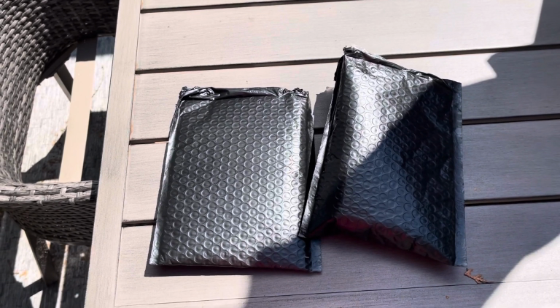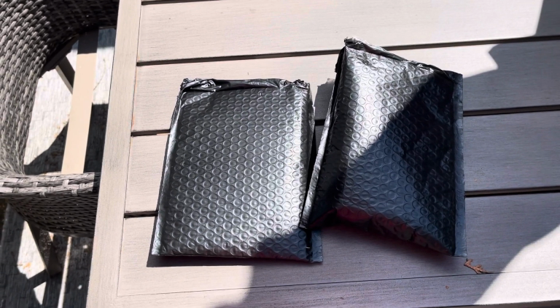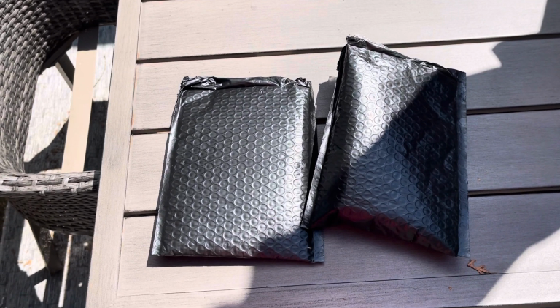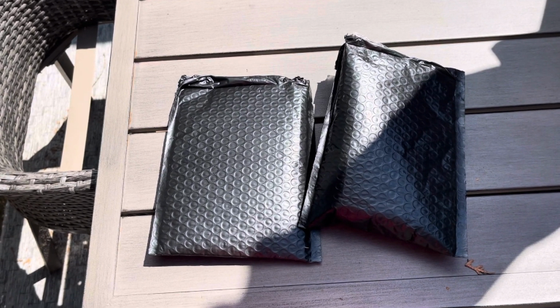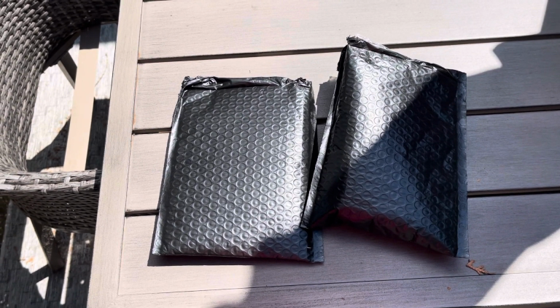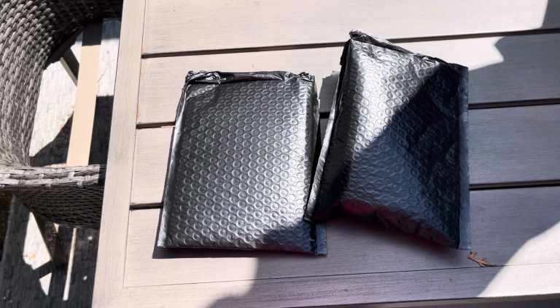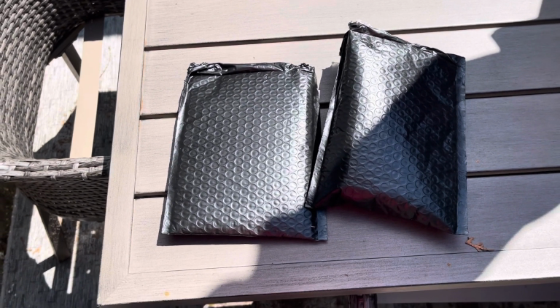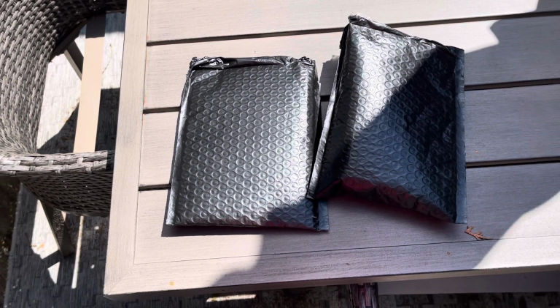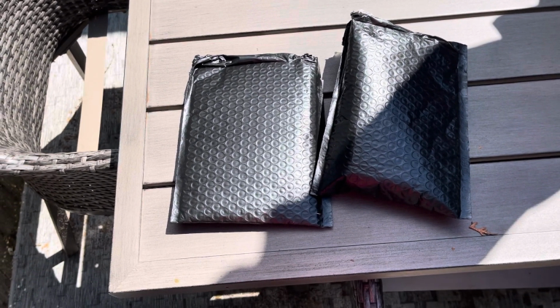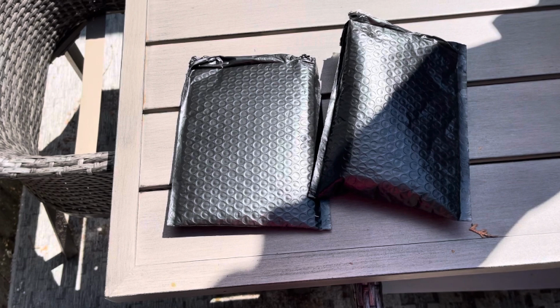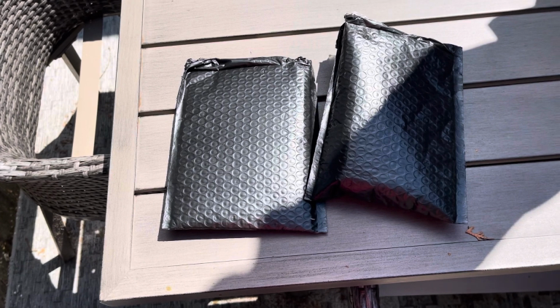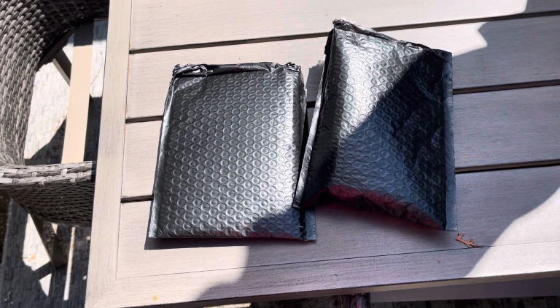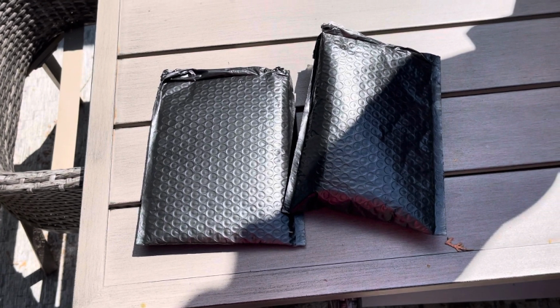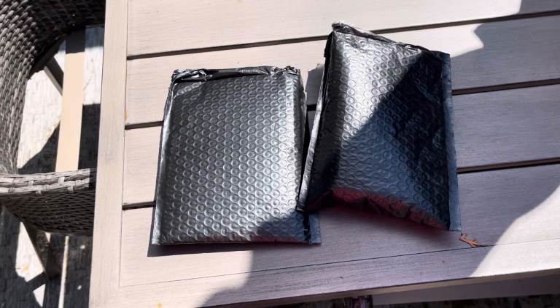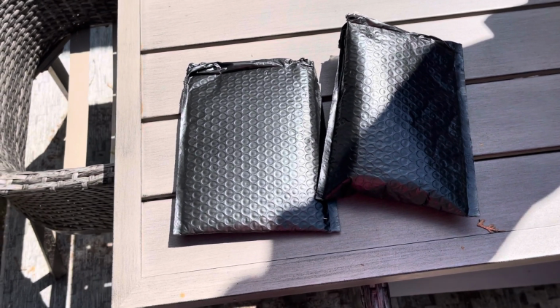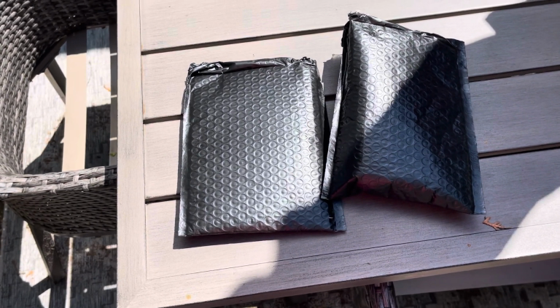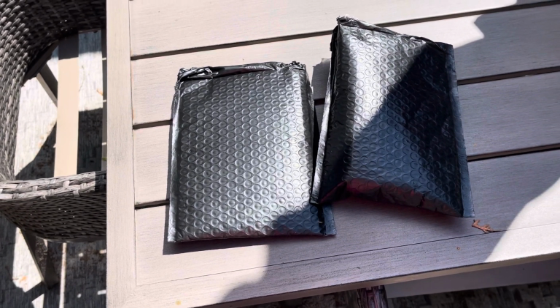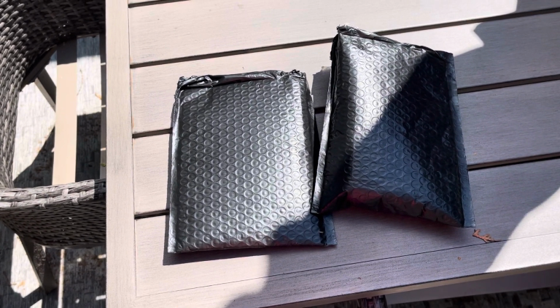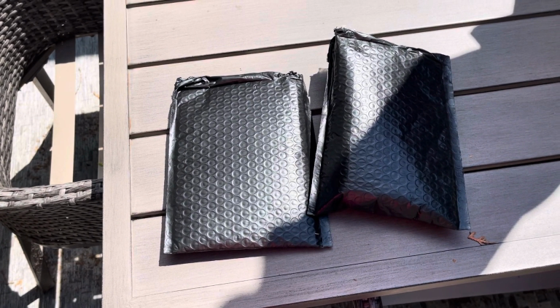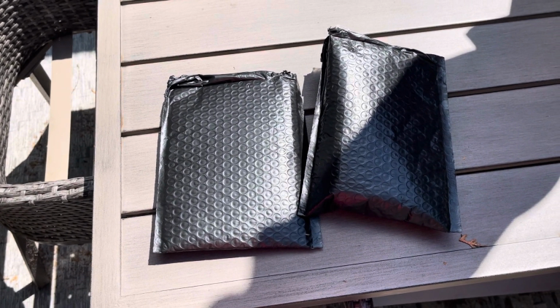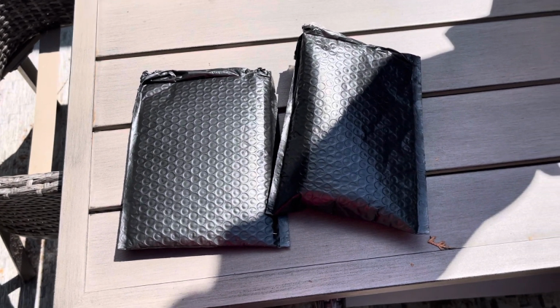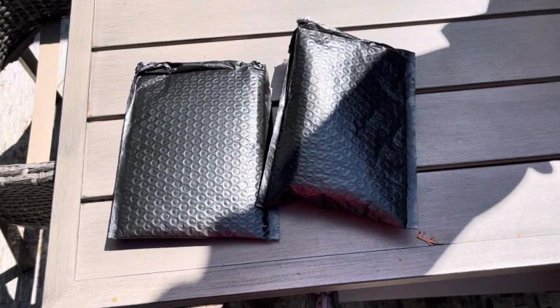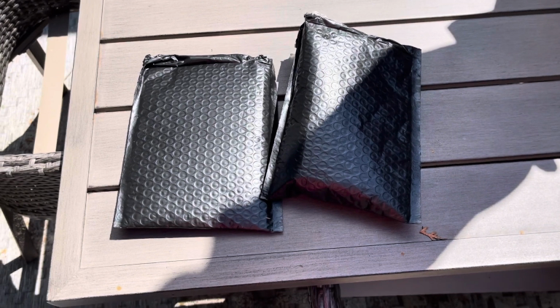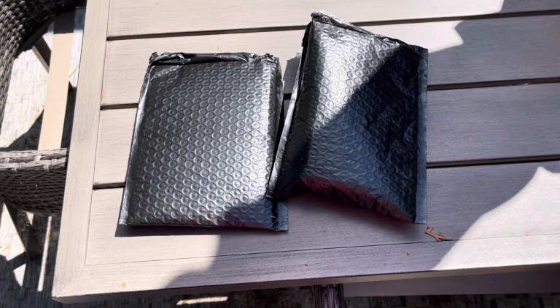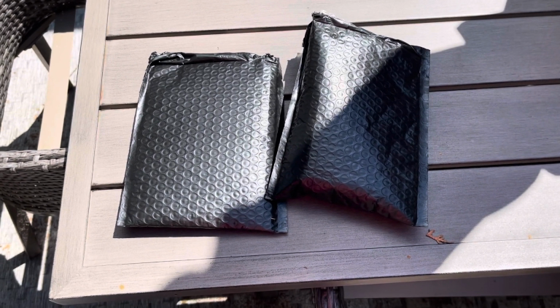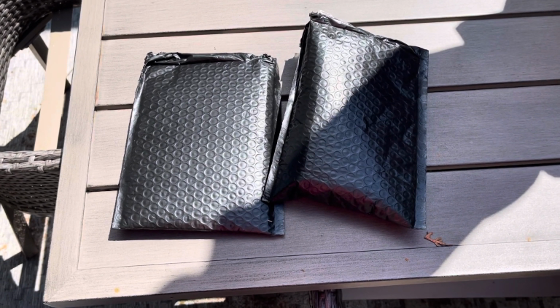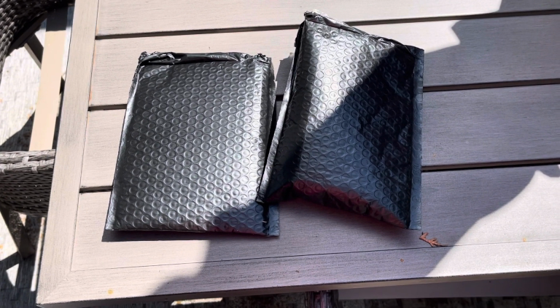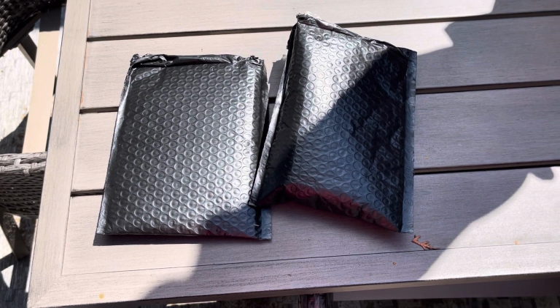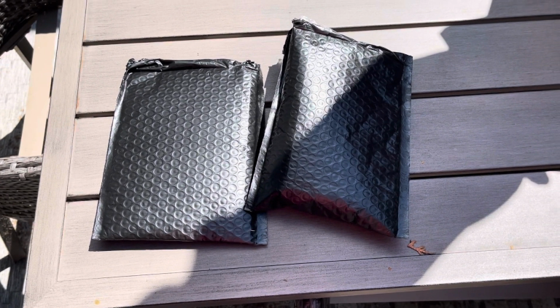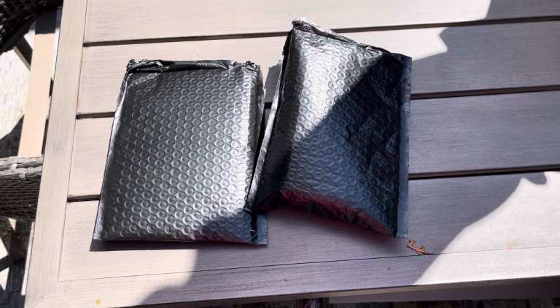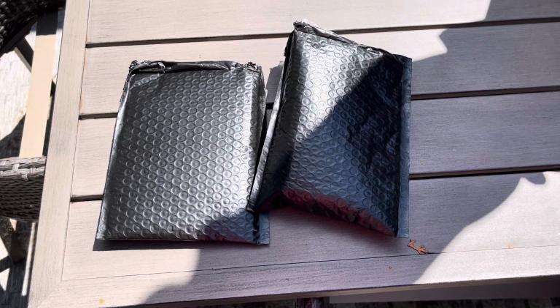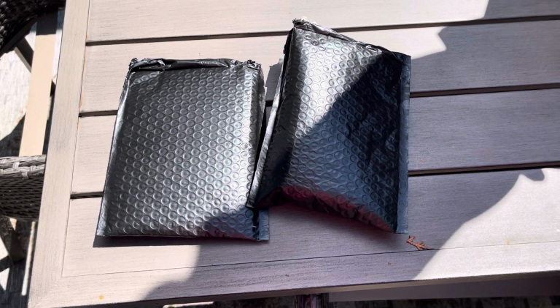Hey YouTubers, it's Nick540 here again, and I have two small unboxings, both from Toronto Dominion Bank, for some of their precious metals. I thought I'd give it a shot trying to buy some of their precious metals from the bank itself.